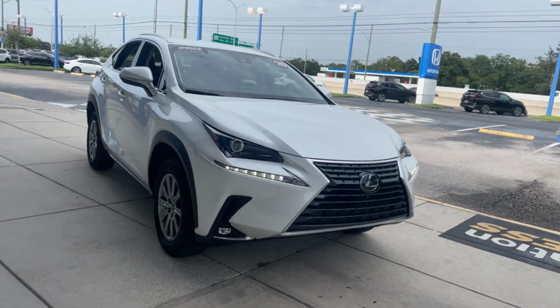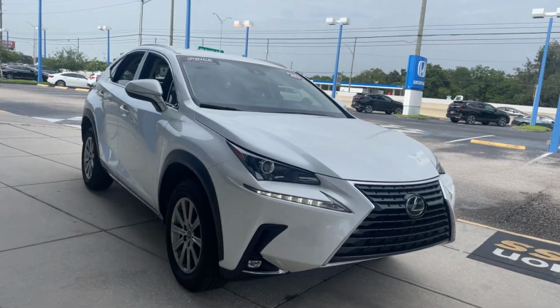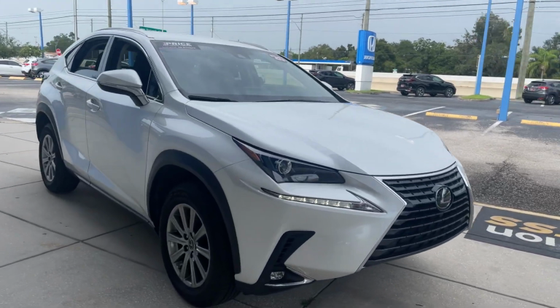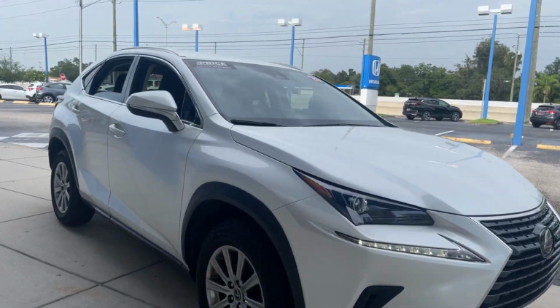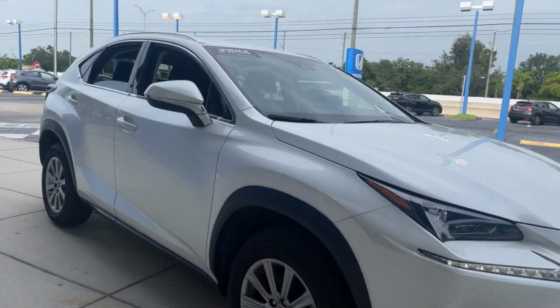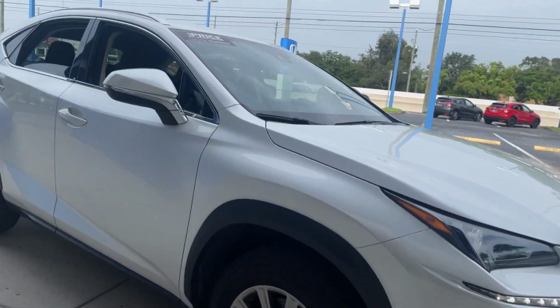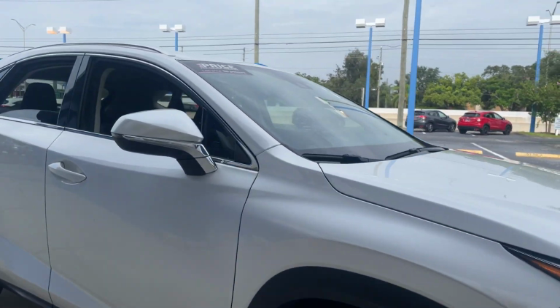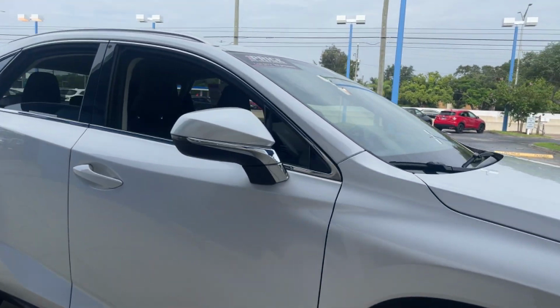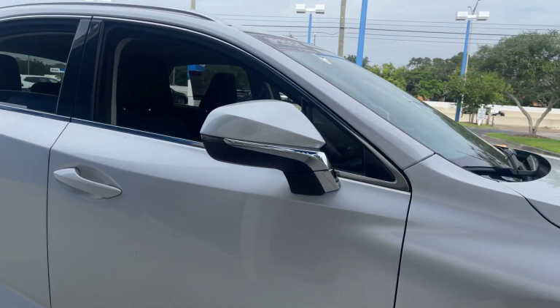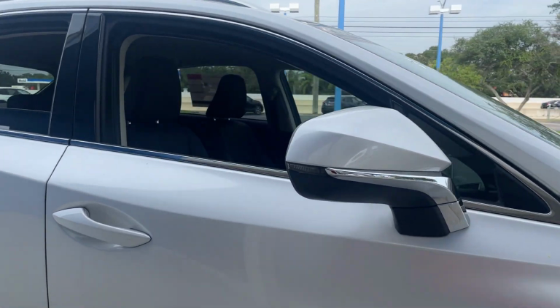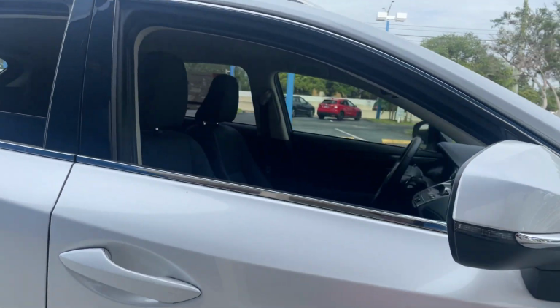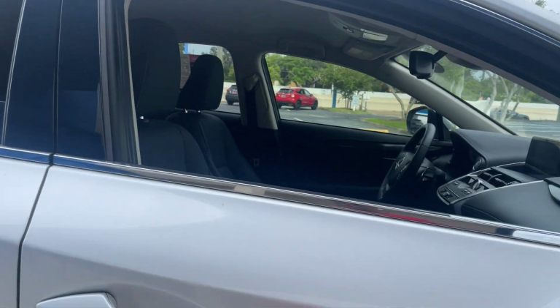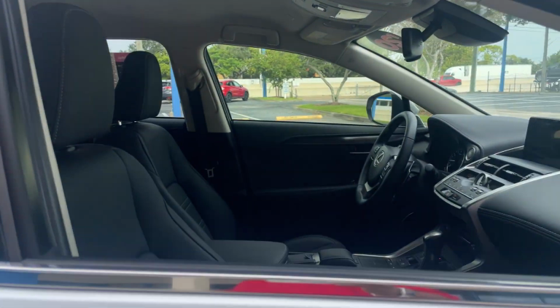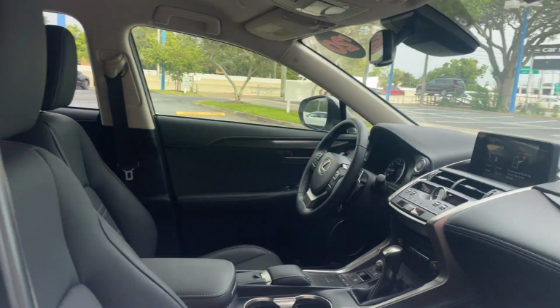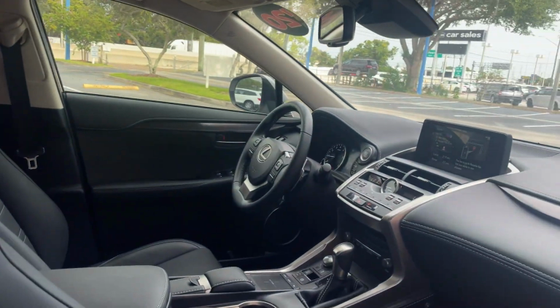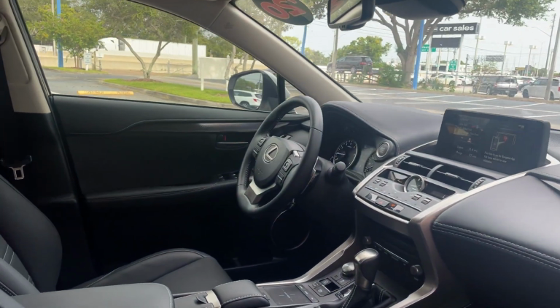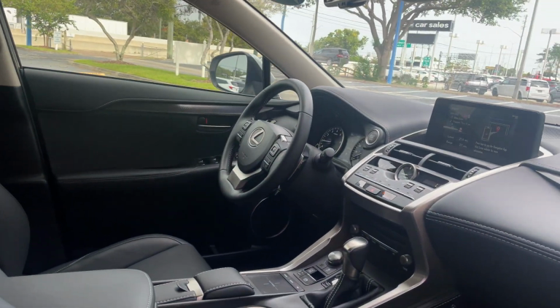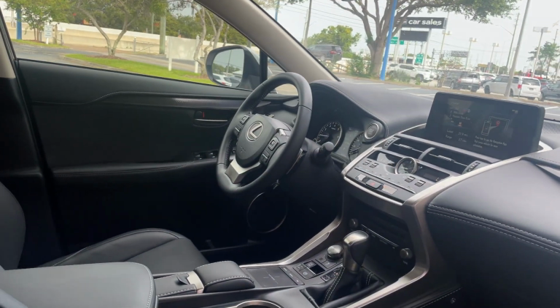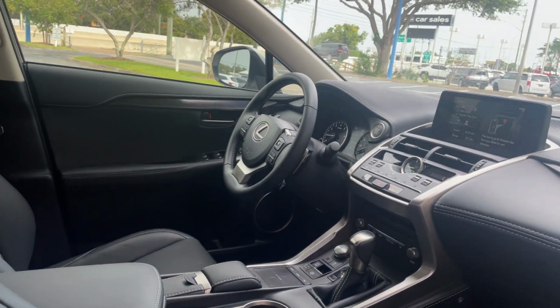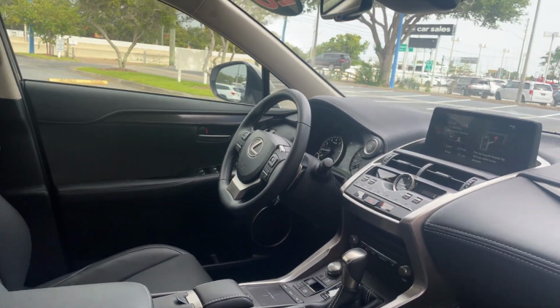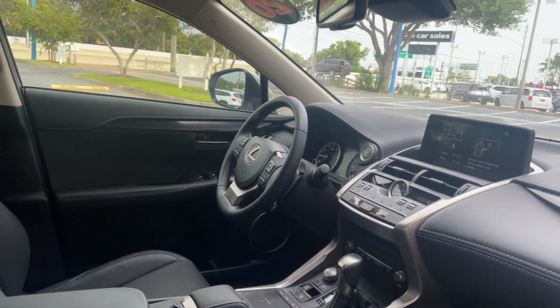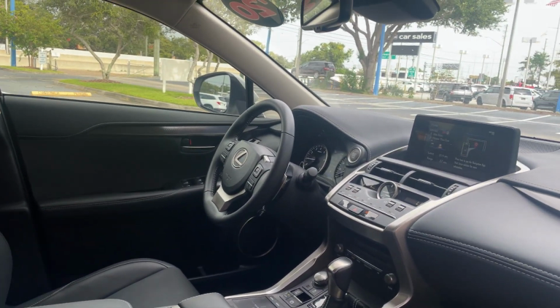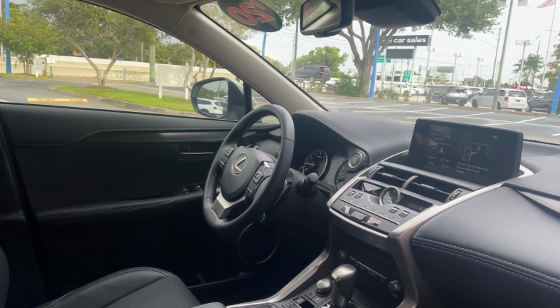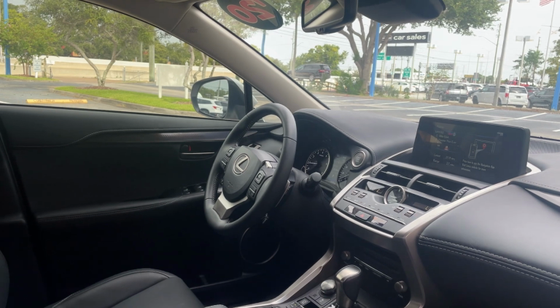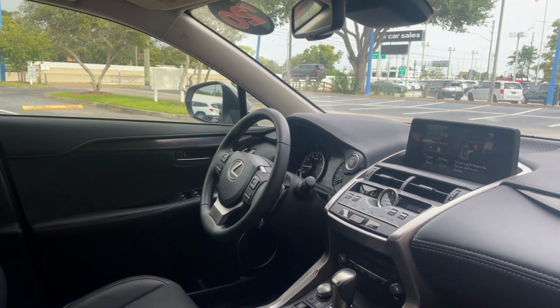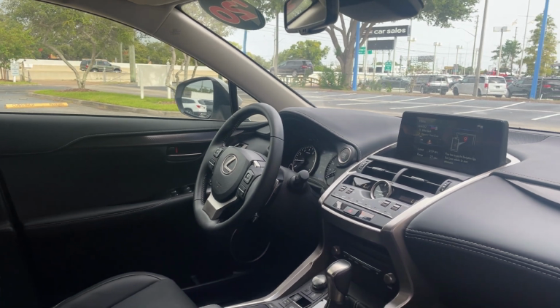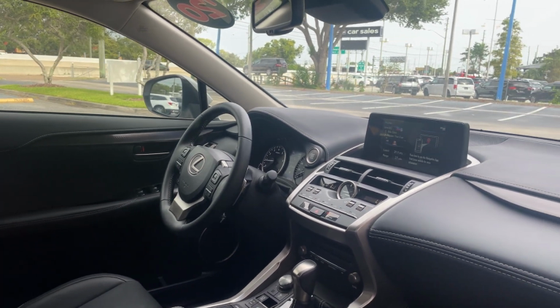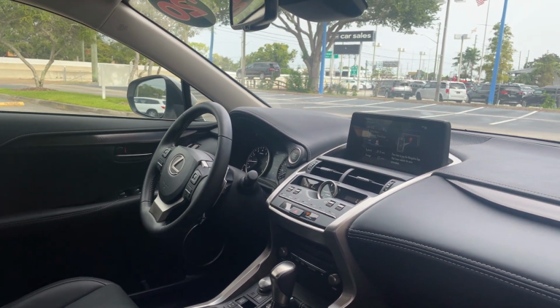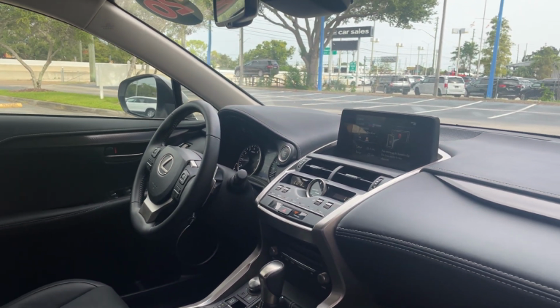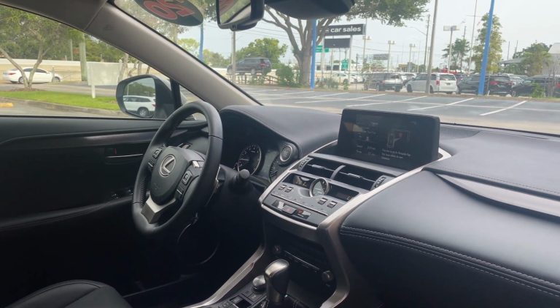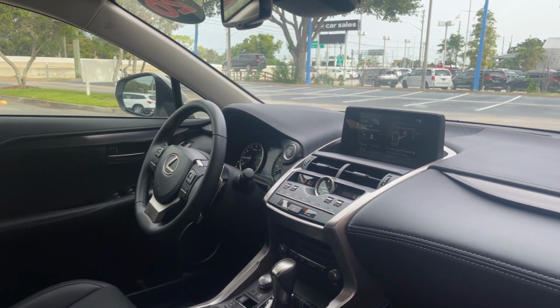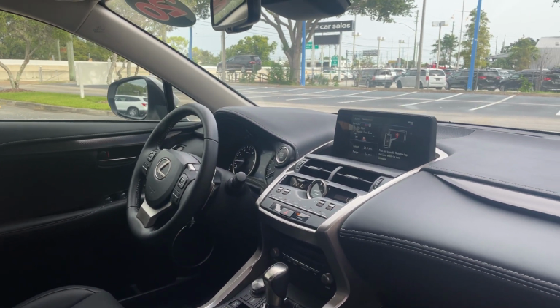This is a 2020 Lexus NX300, pearl white over black leather interior, powered driver seat, power windows, locks and mirrors, leather wrapped steering wheel, cruise control, paddle shifters, and Bluetooth for your cell phone.